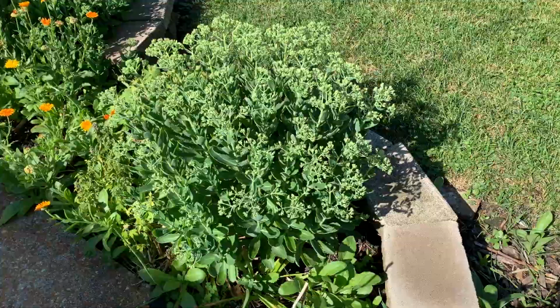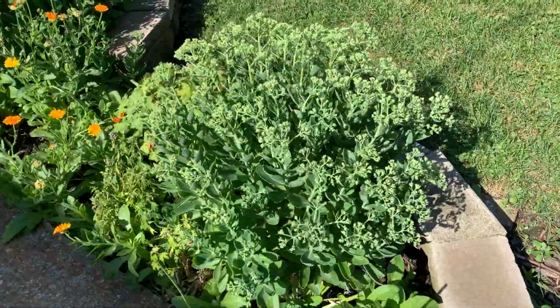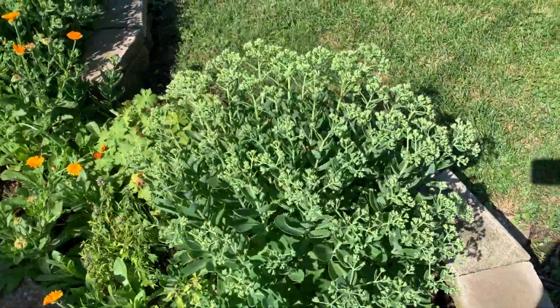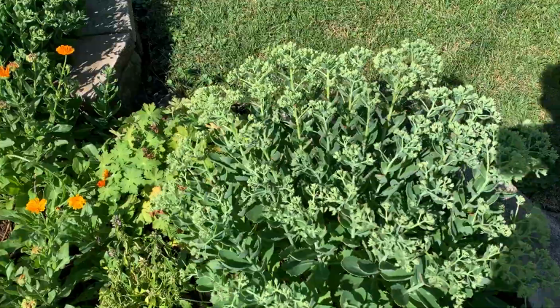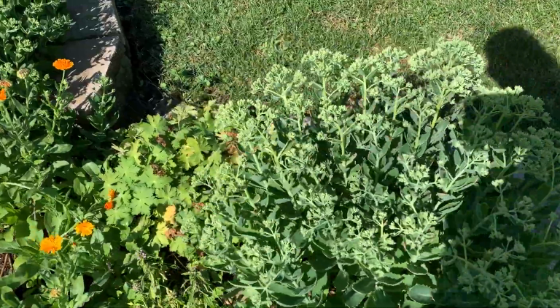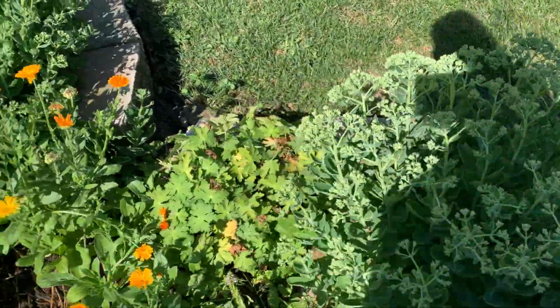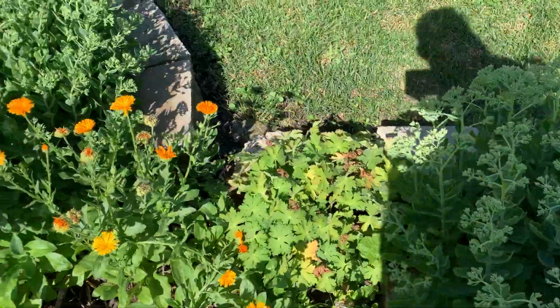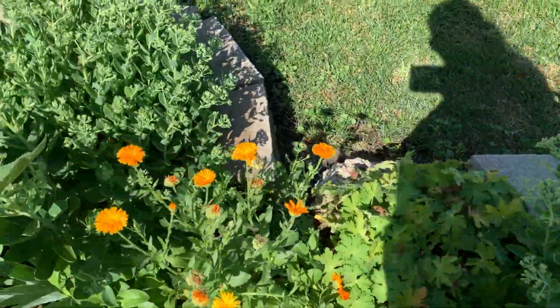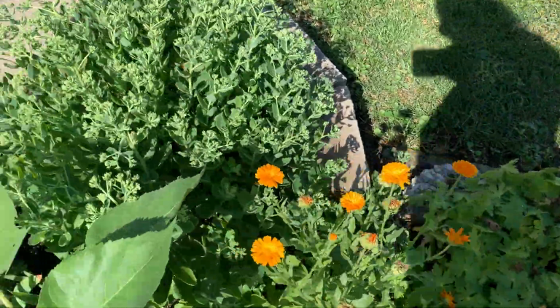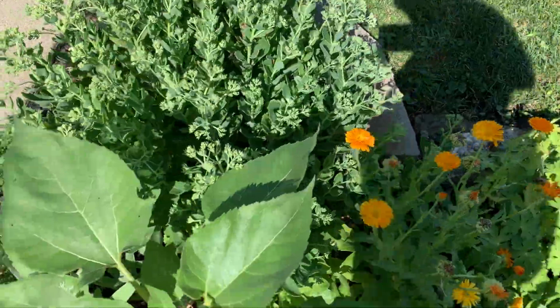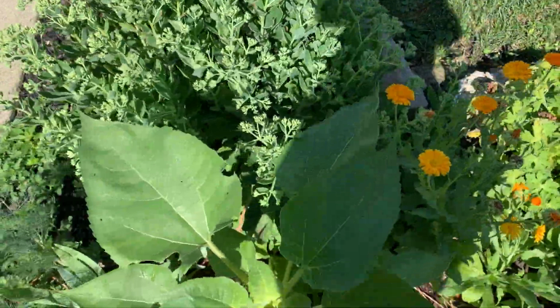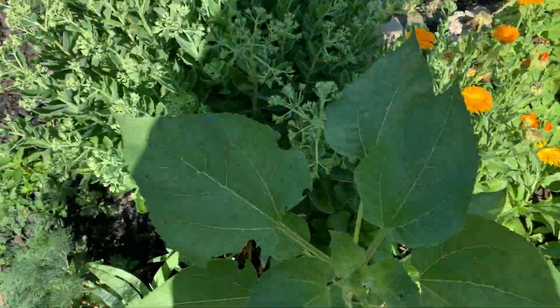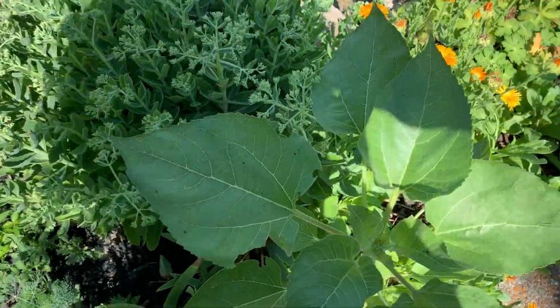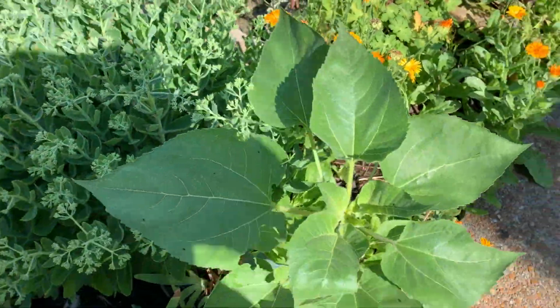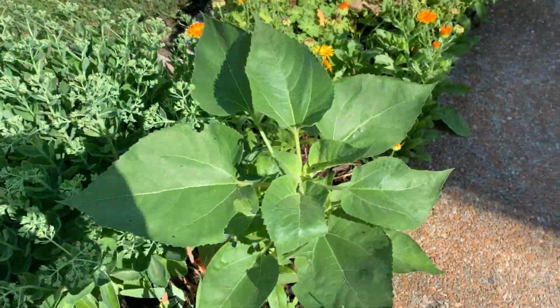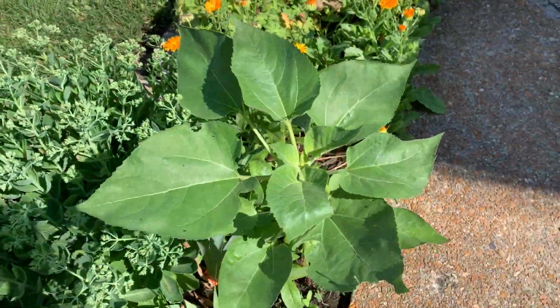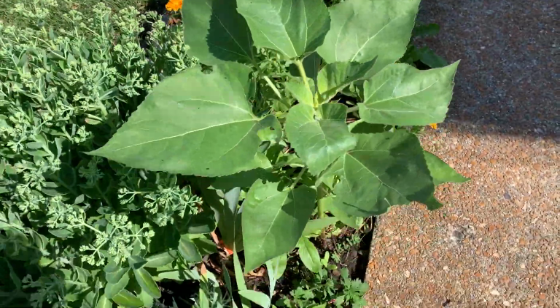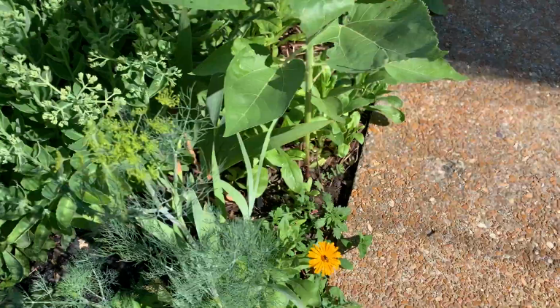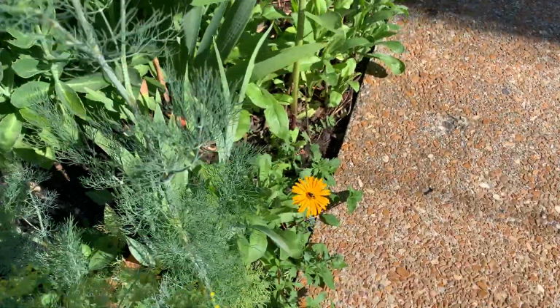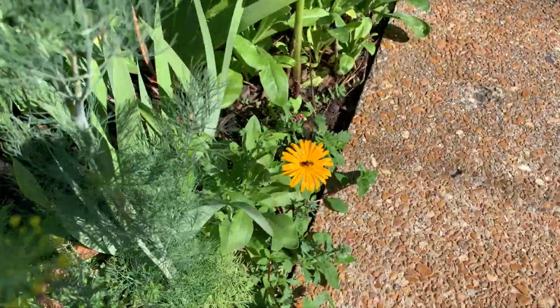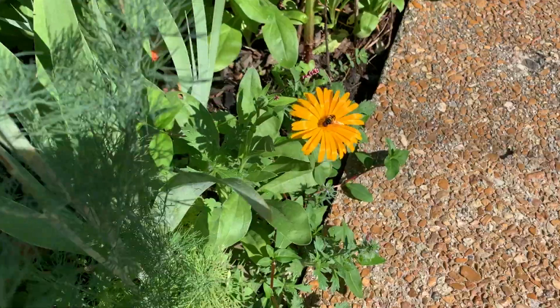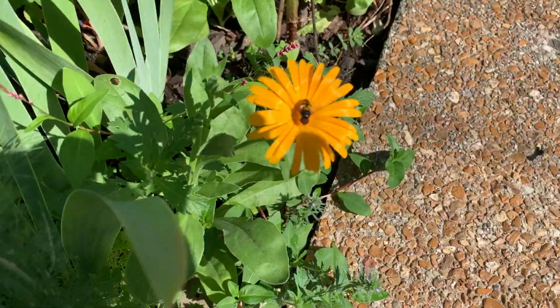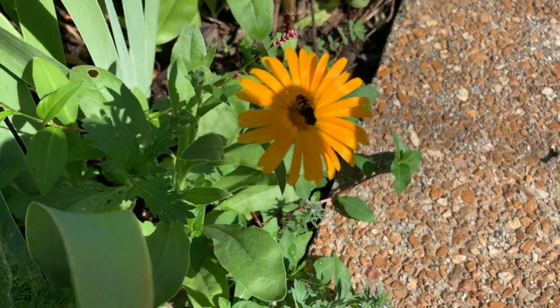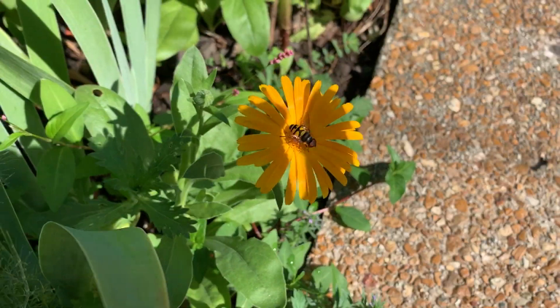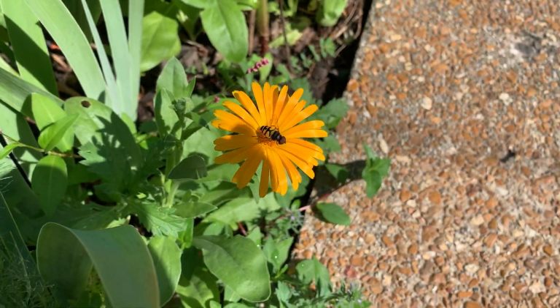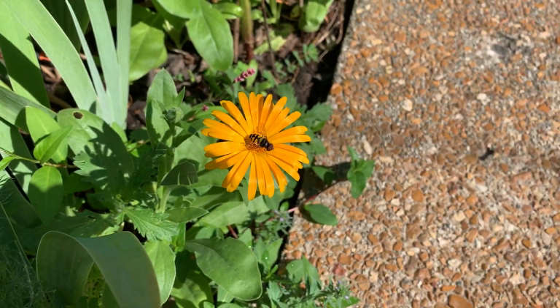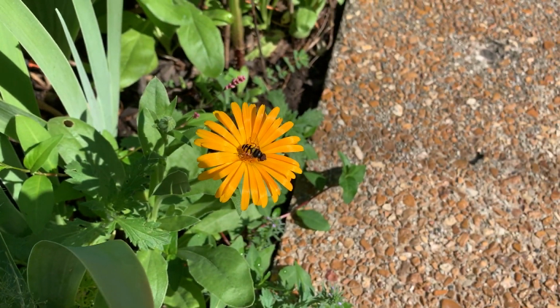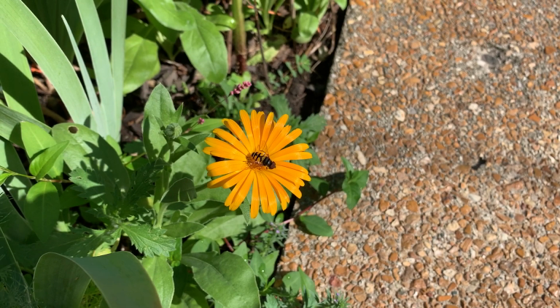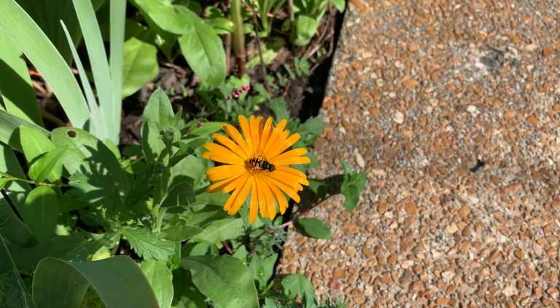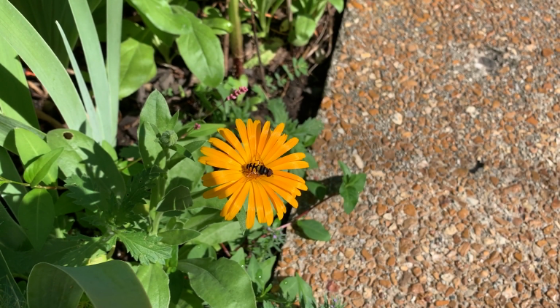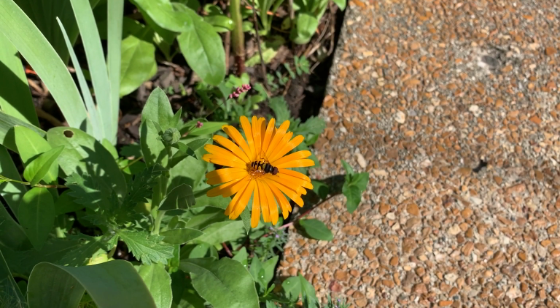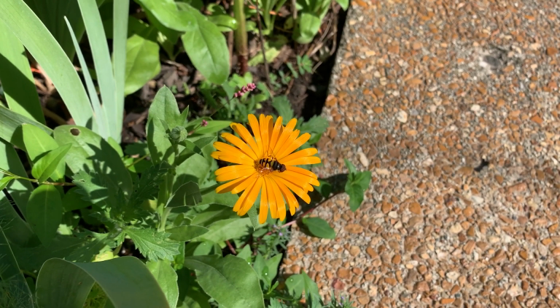Yes, the birds are out singing. This is a sunflower that should come in beautifully. There's a little hoverfly — it is not a bee, that's a hoverfly.